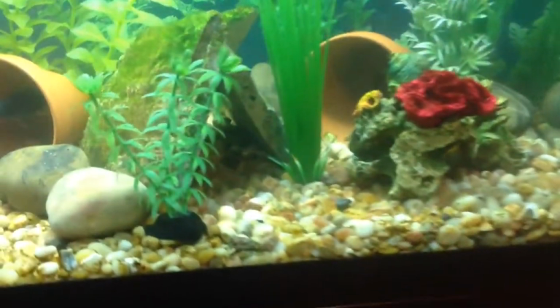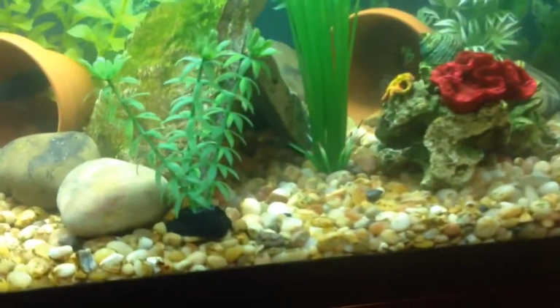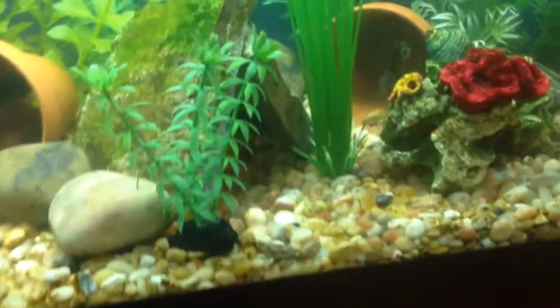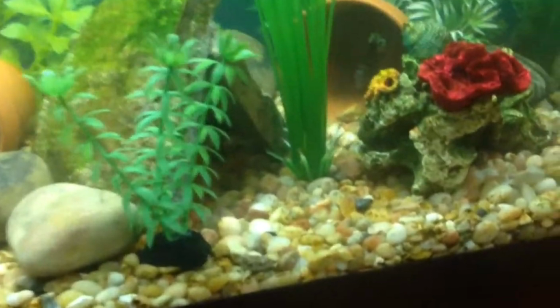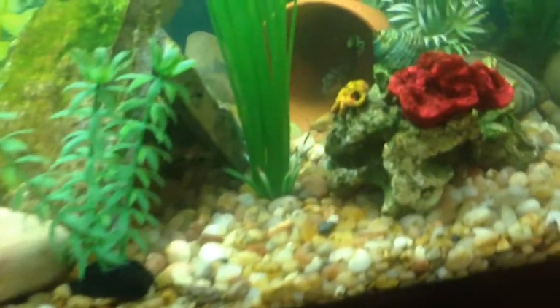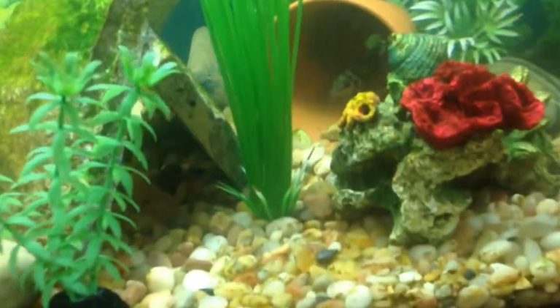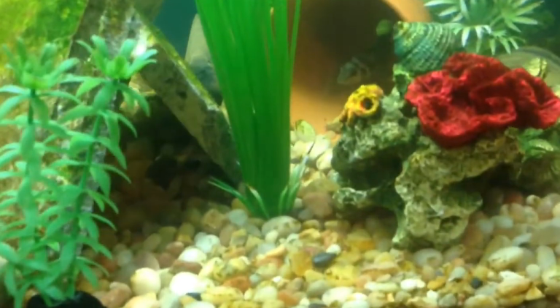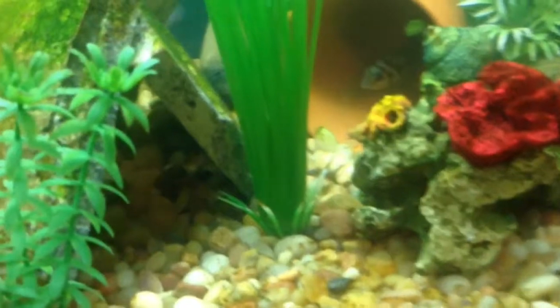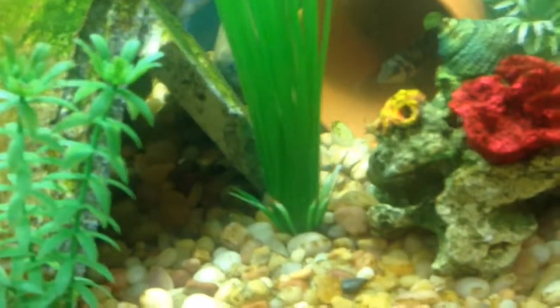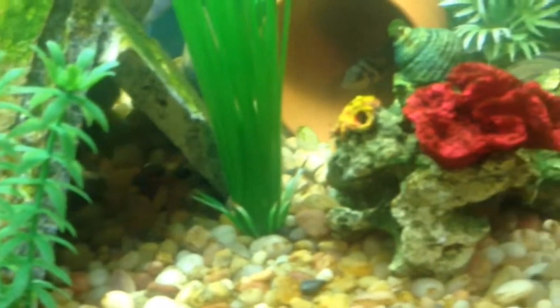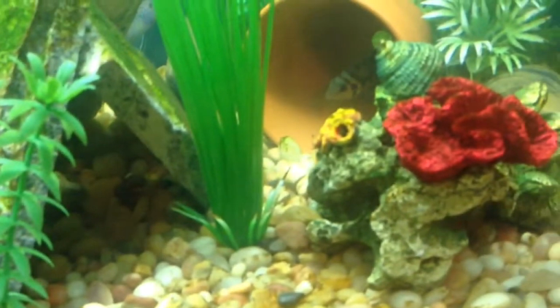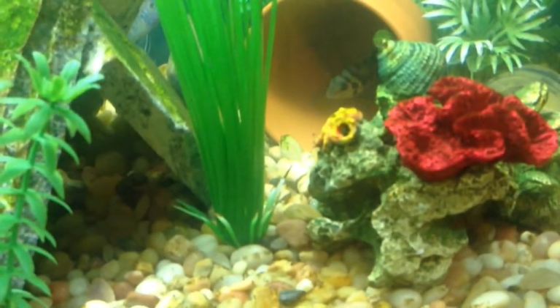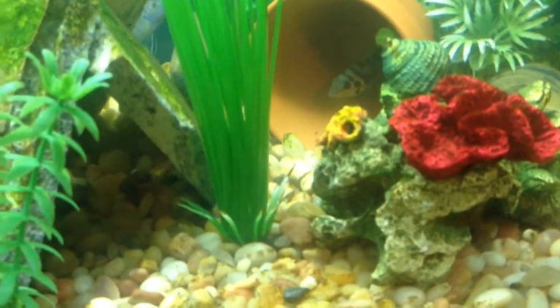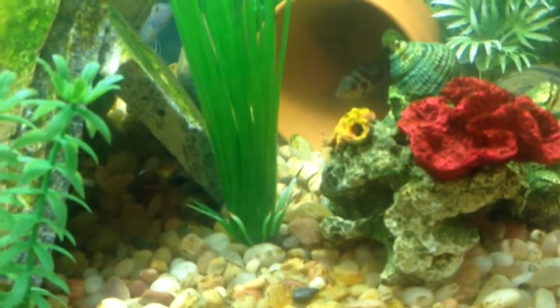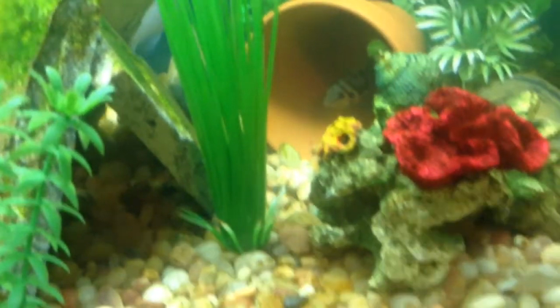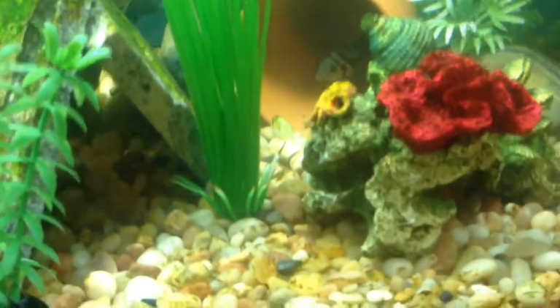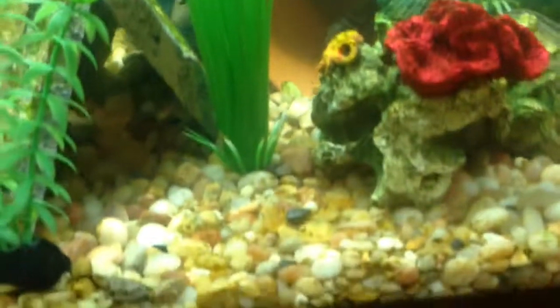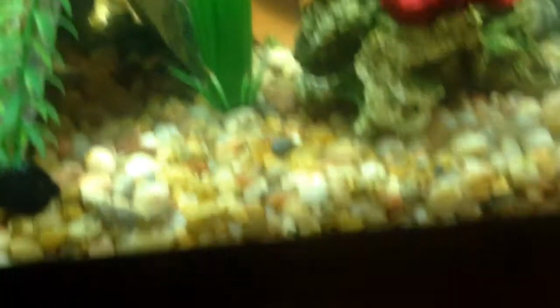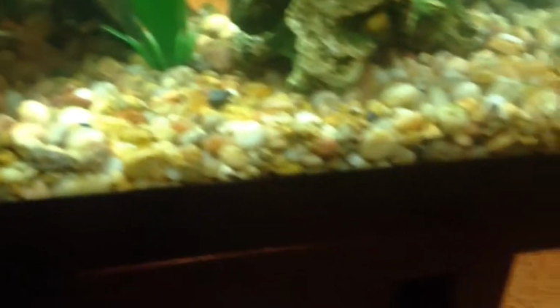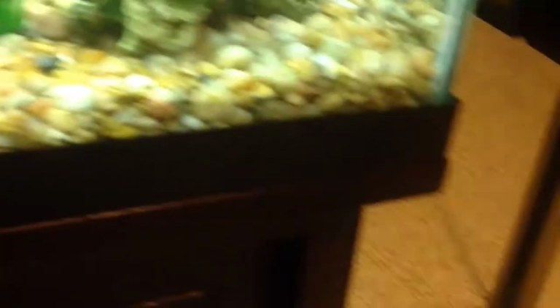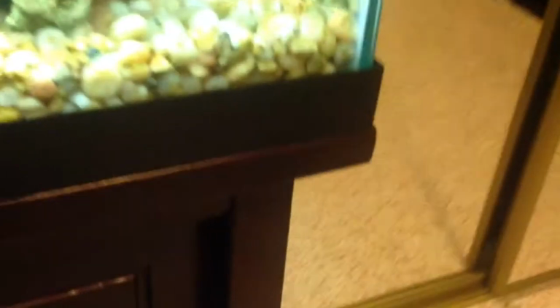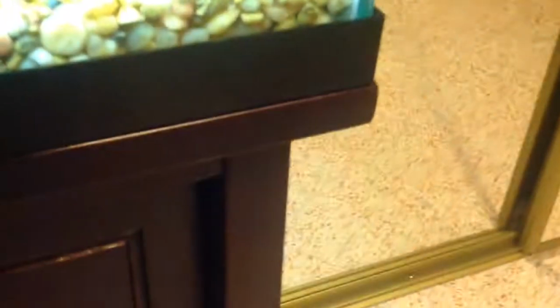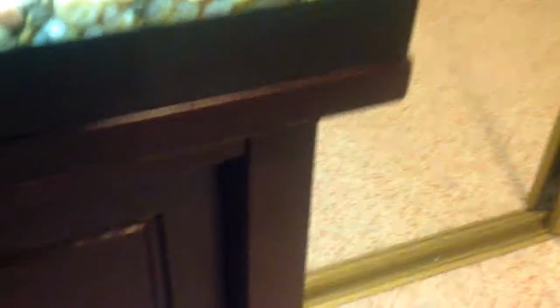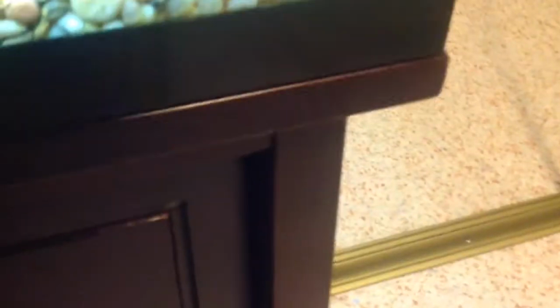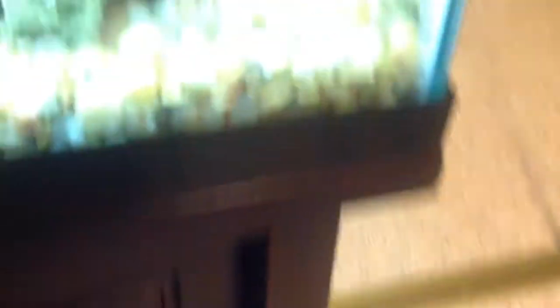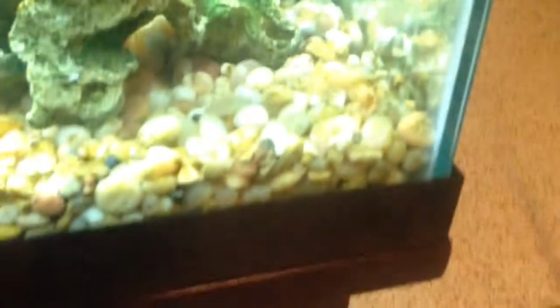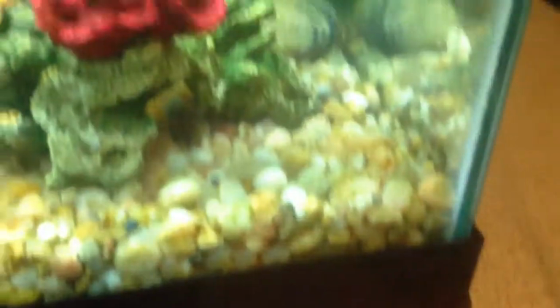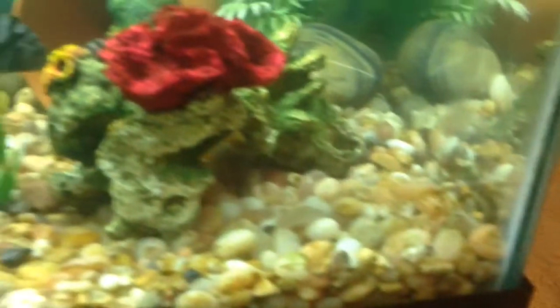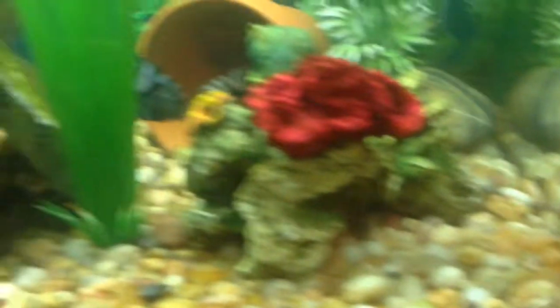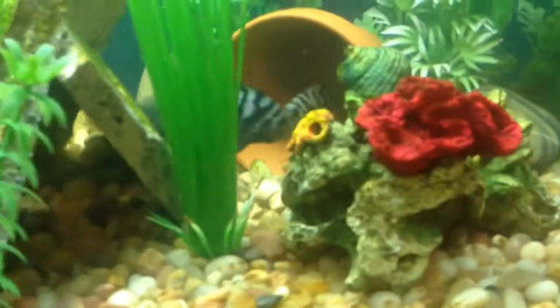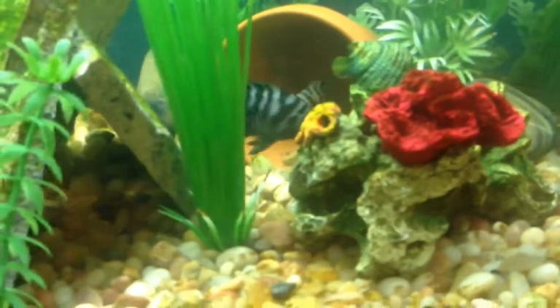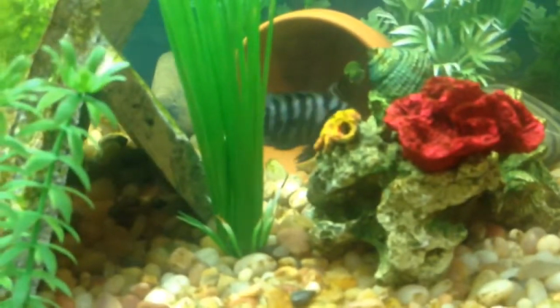As you can see in the cave, there's the mom. You can't really see that good, but there's eggs in there. You see the mom and the dad? They're right next to each other right now.